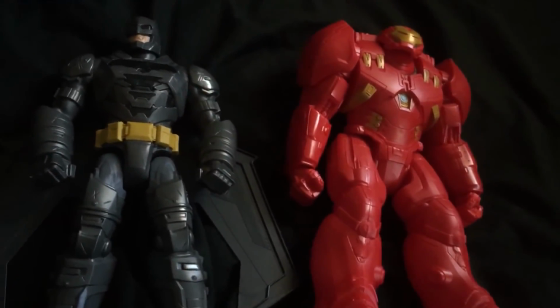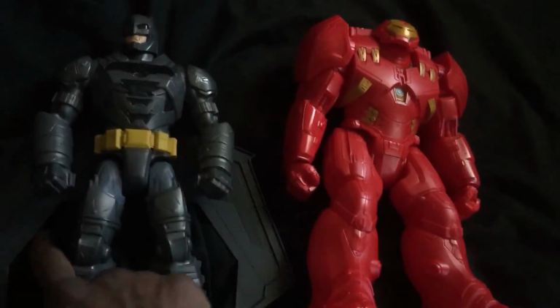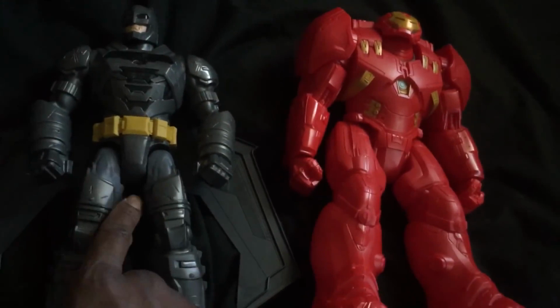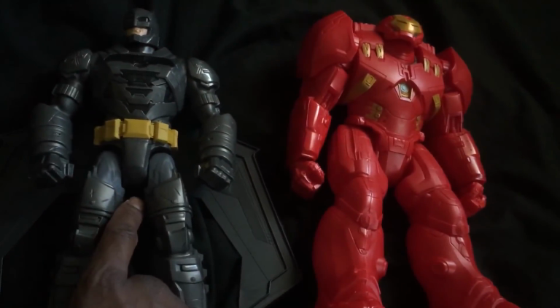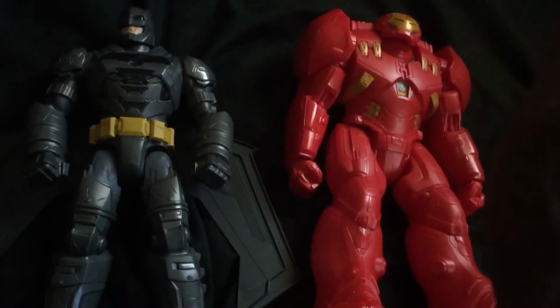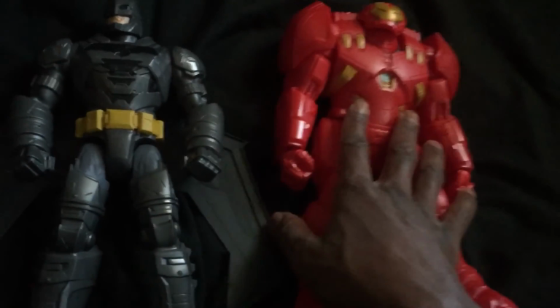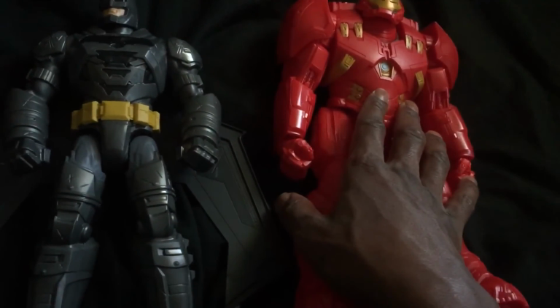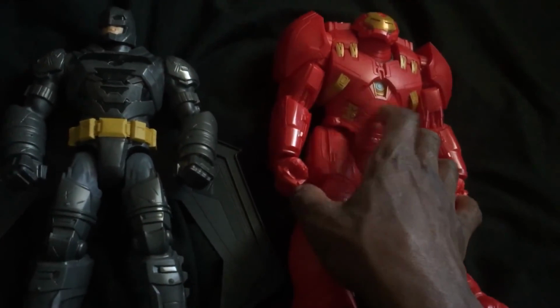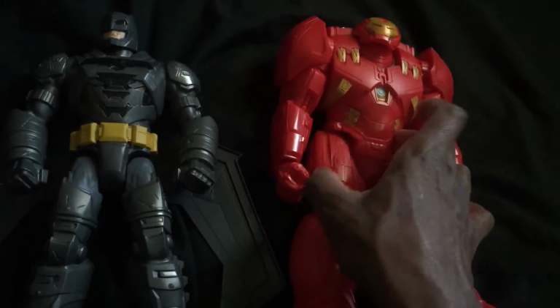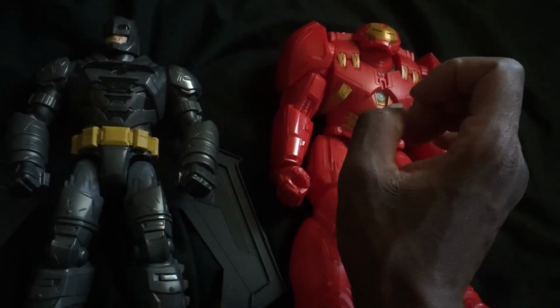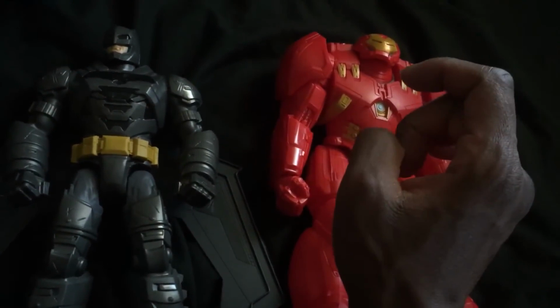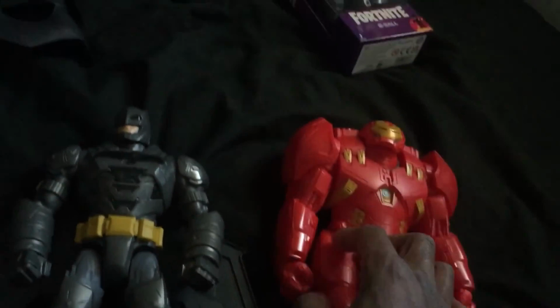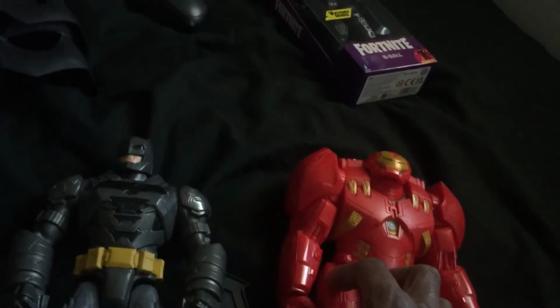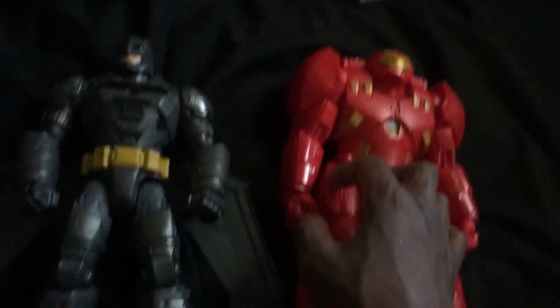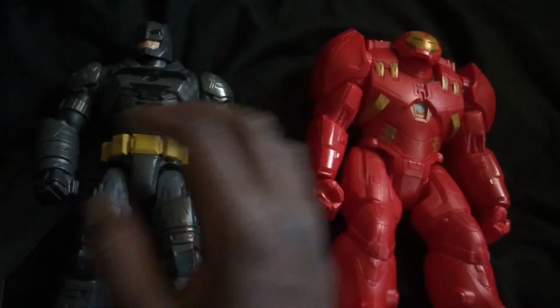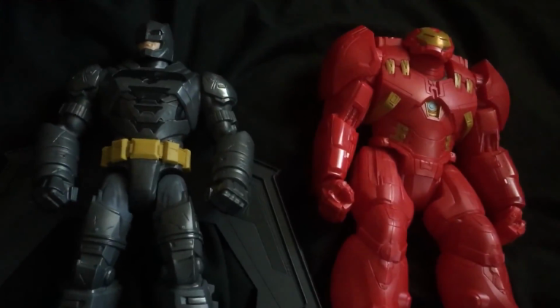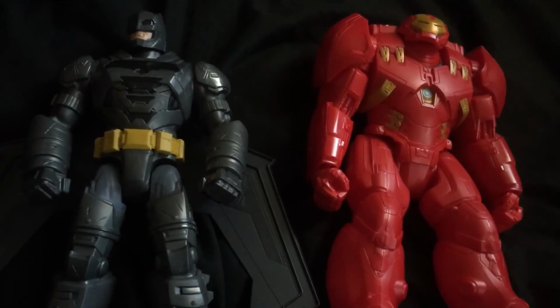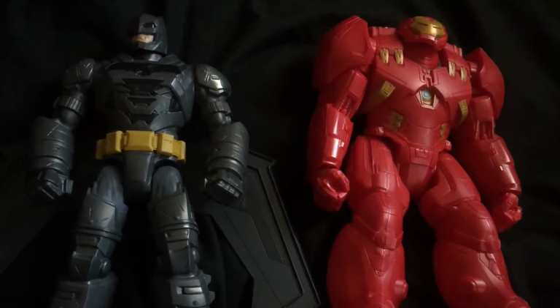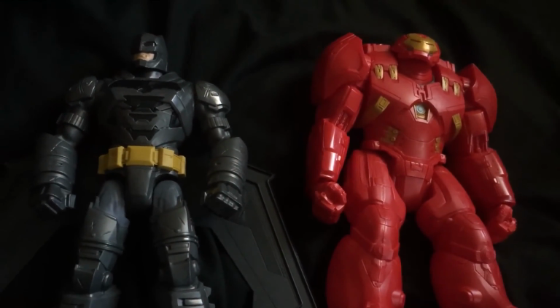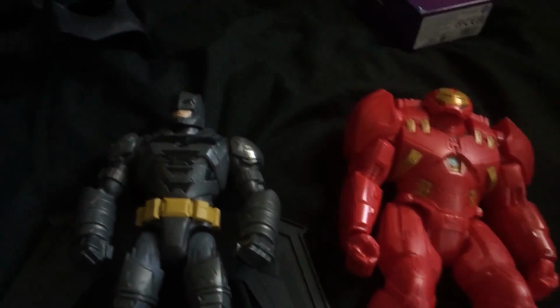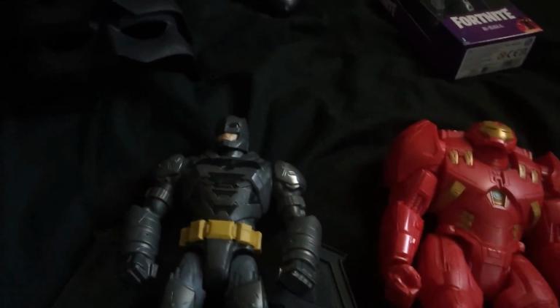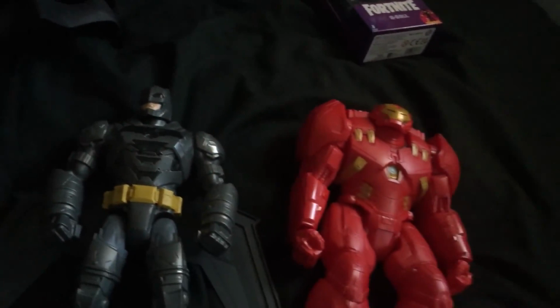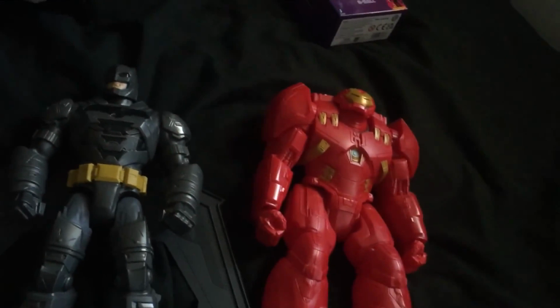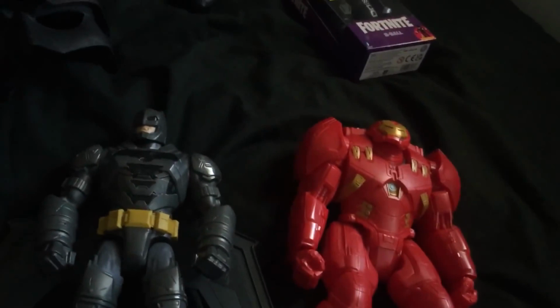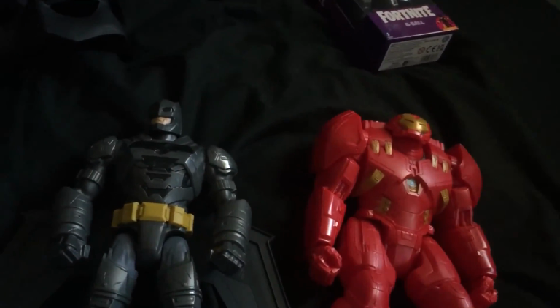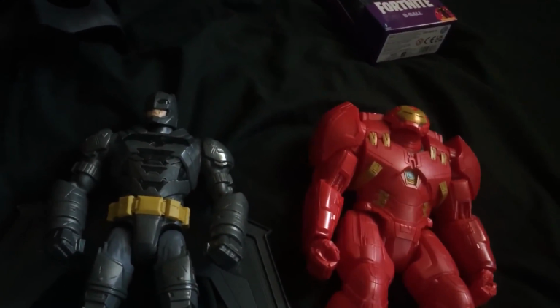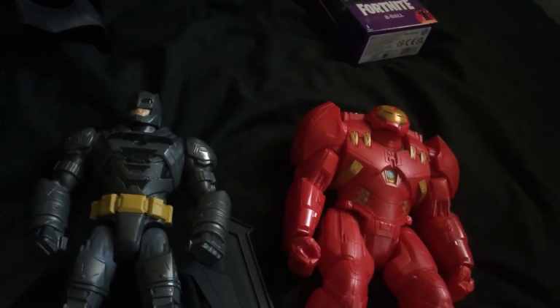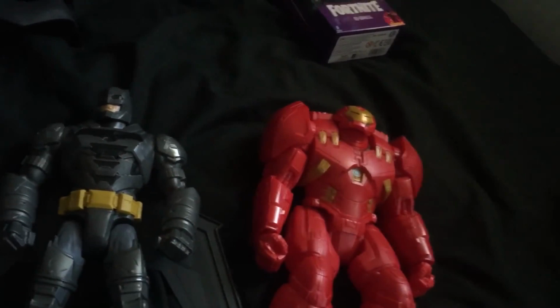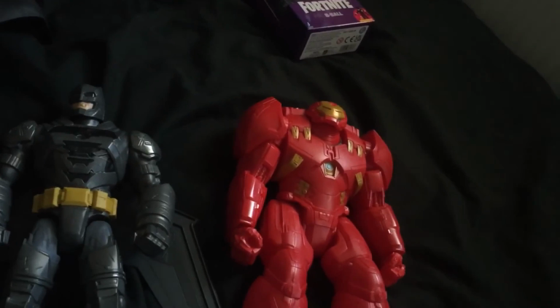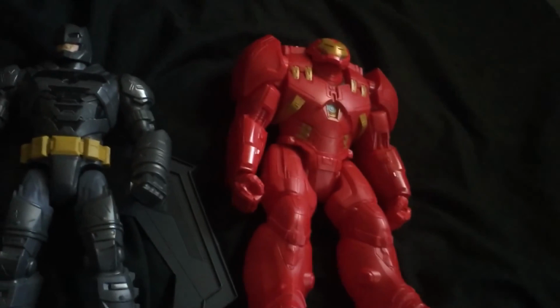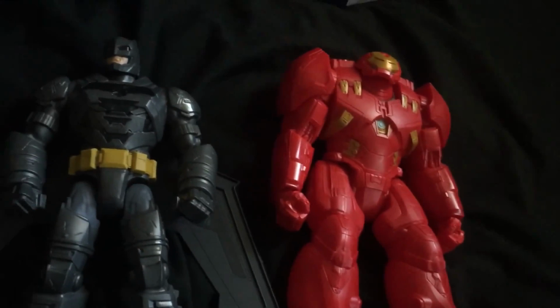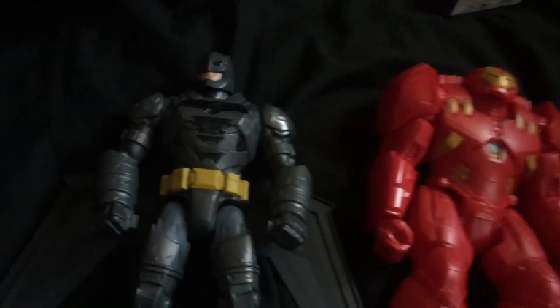So here I am reviewing legit toys — Batman from BvS and Iron Man Hulk Buster from Age of Ultron. If you like what you see, please subscribe to the channel Cheap Tunes on YouTube, and thank you. Leave a comment if you must. Thanks very much, goodbye.